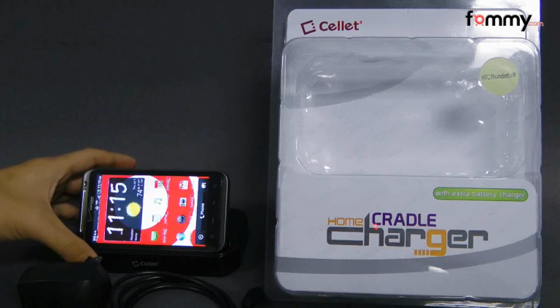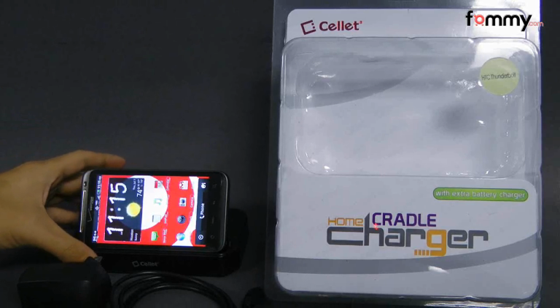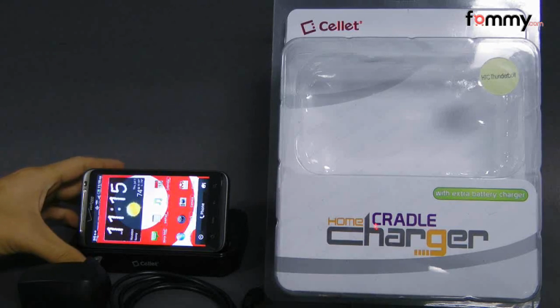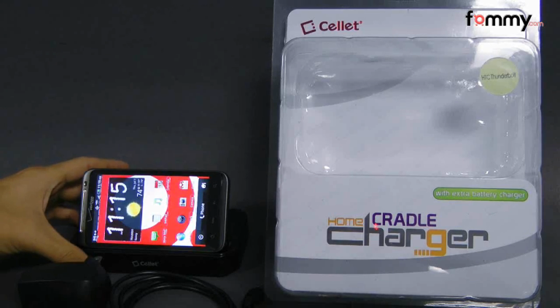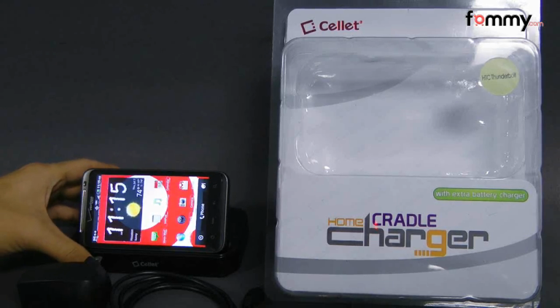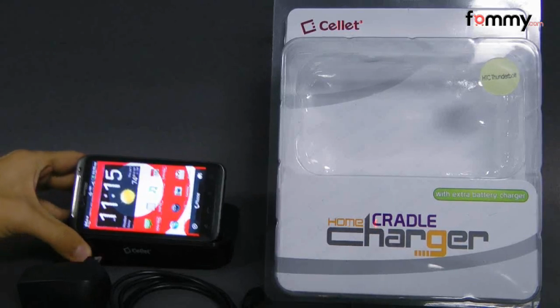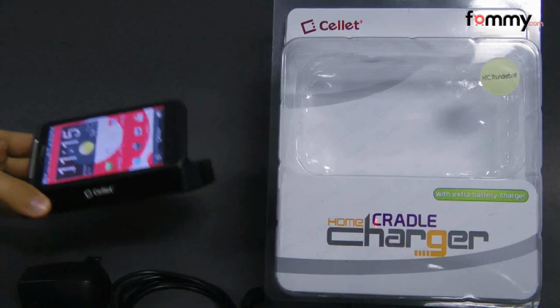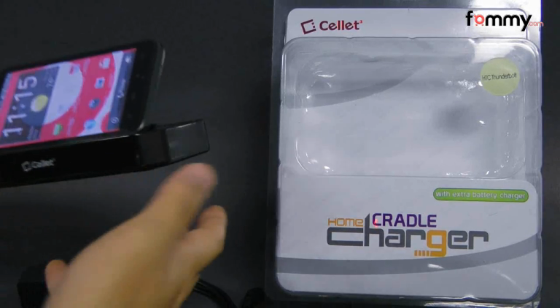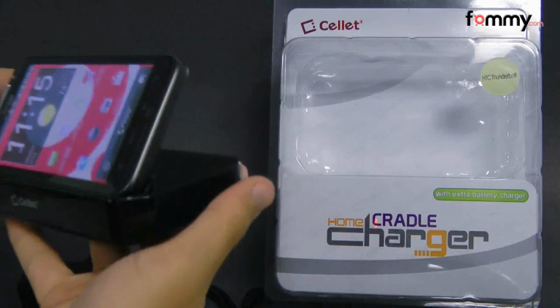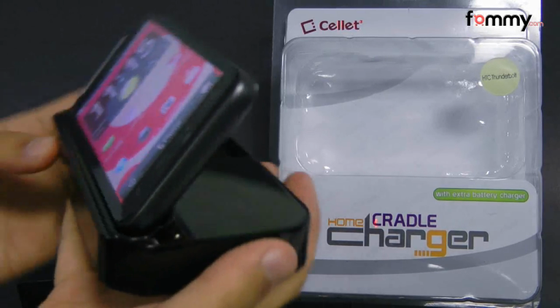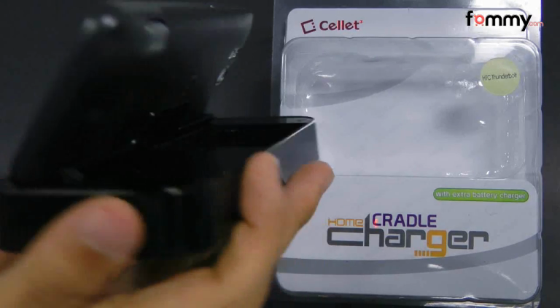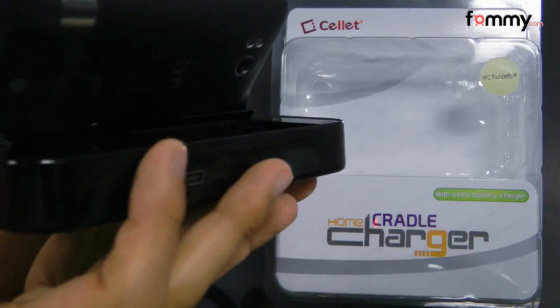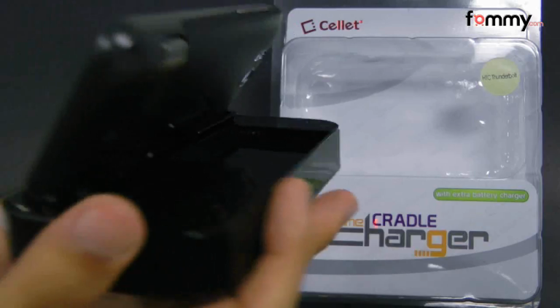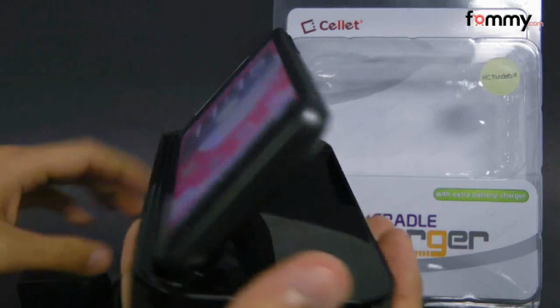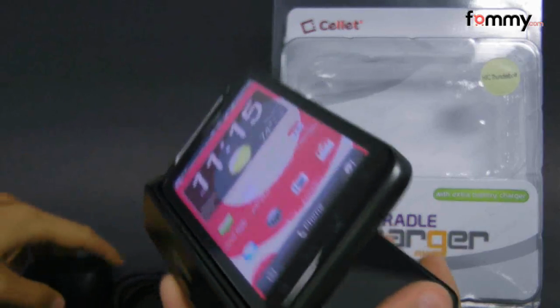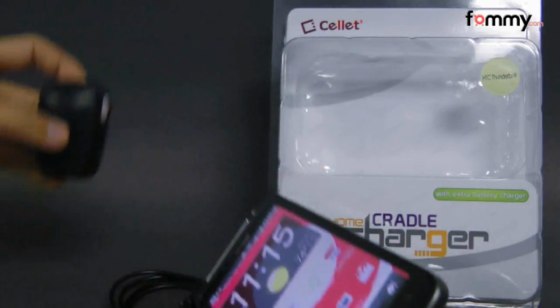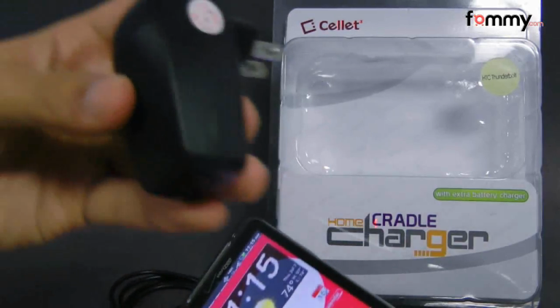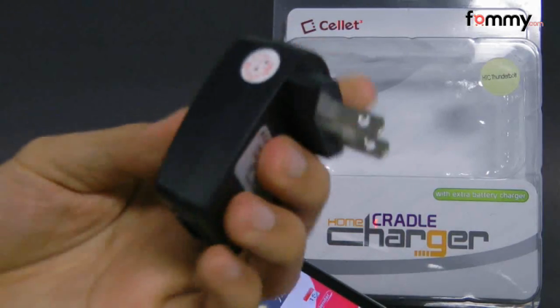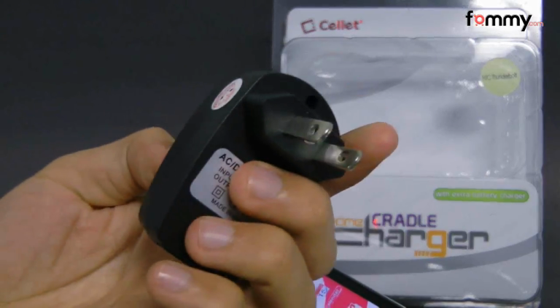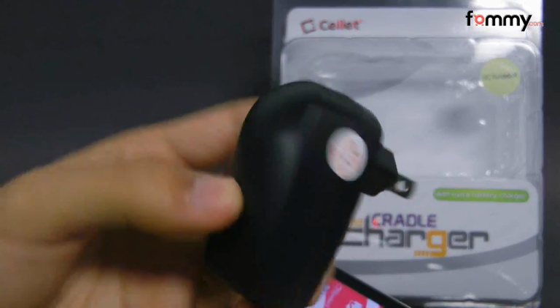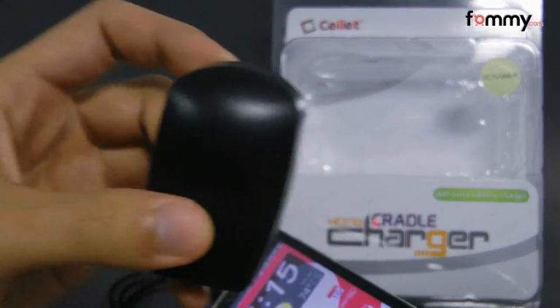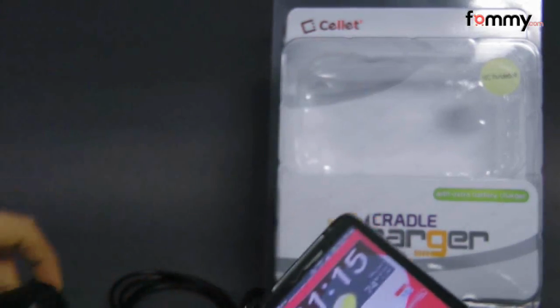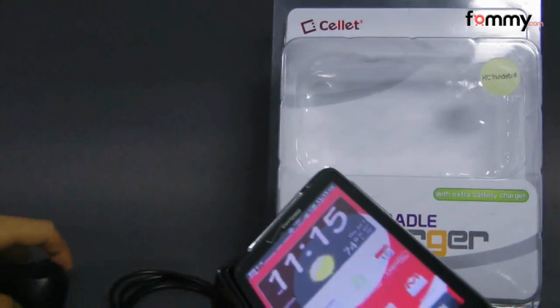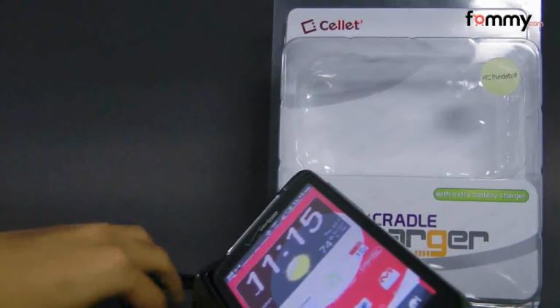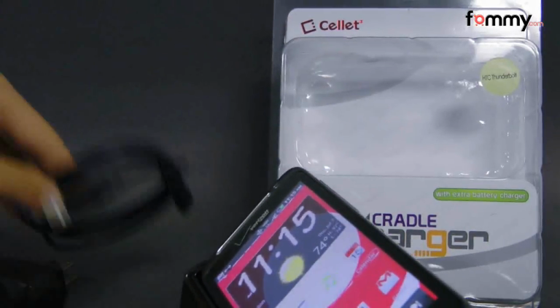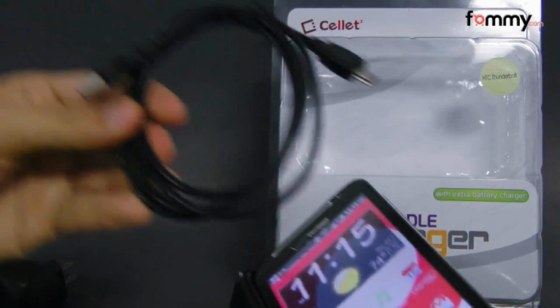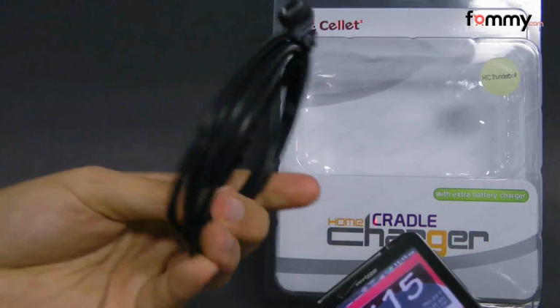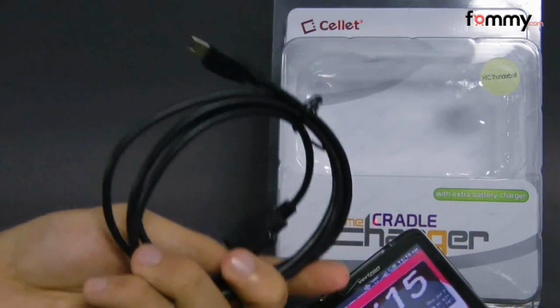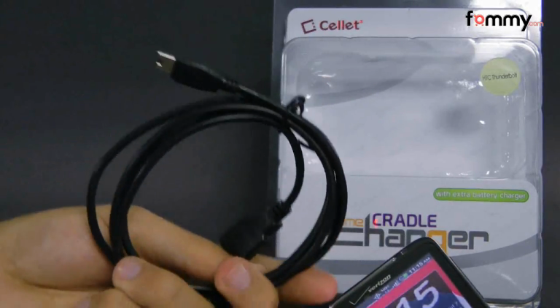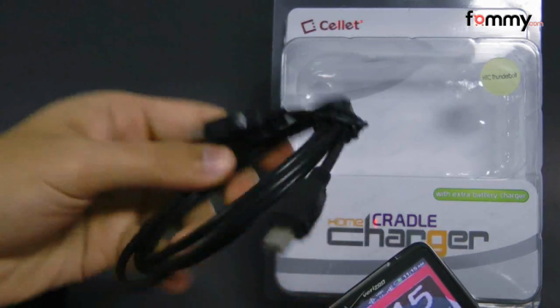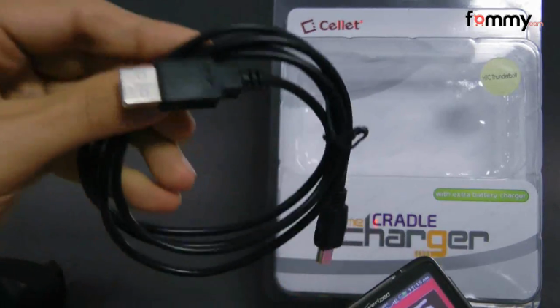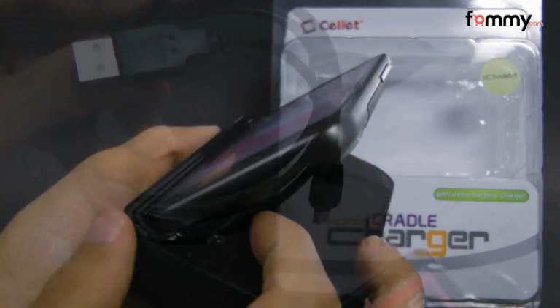What it basically comes with is the cradle itself along with an AC adapter and a mini USB cord.